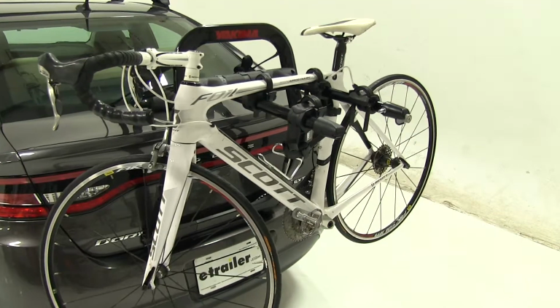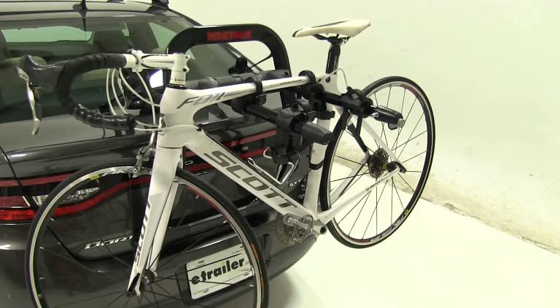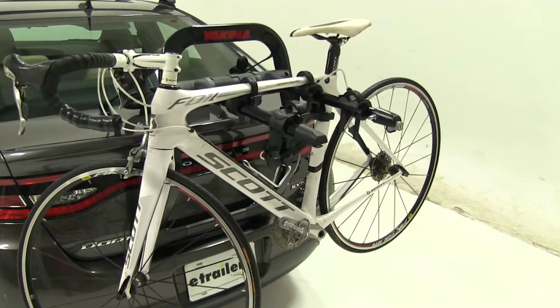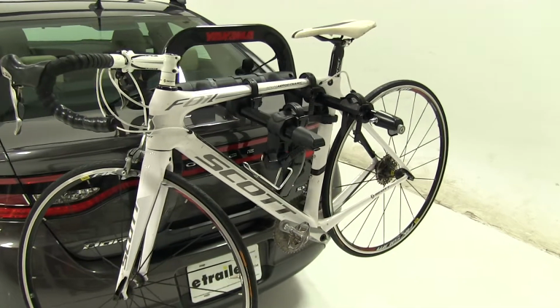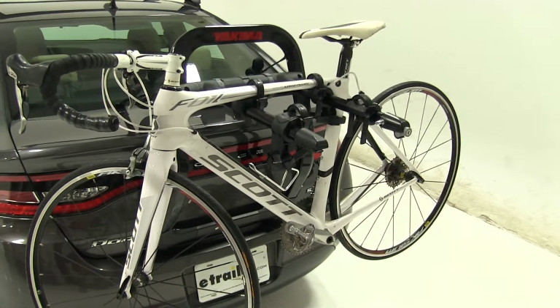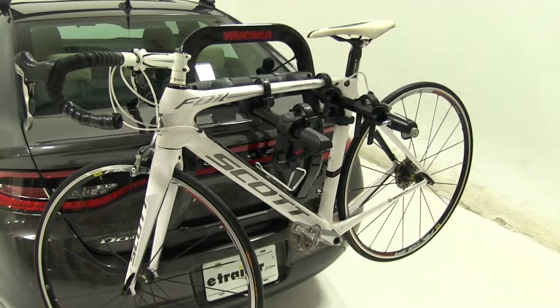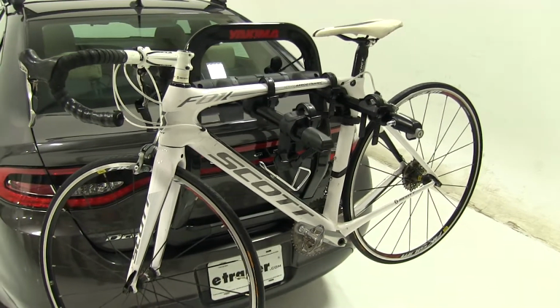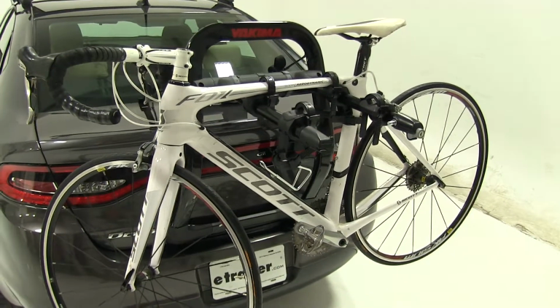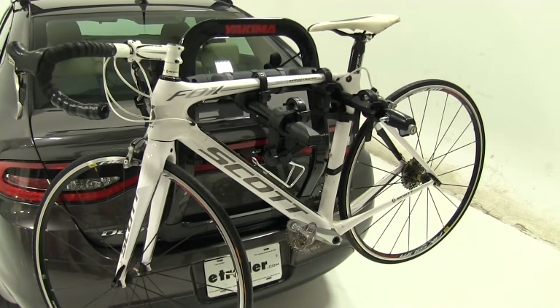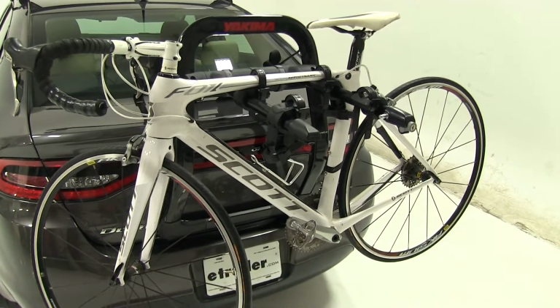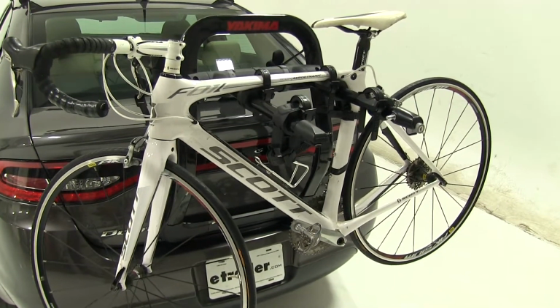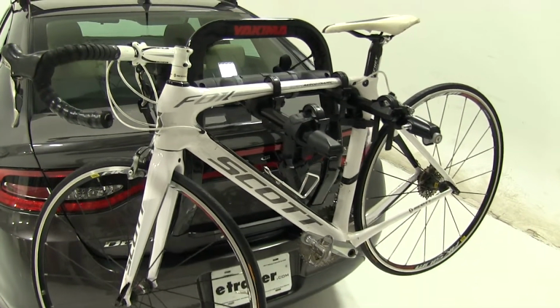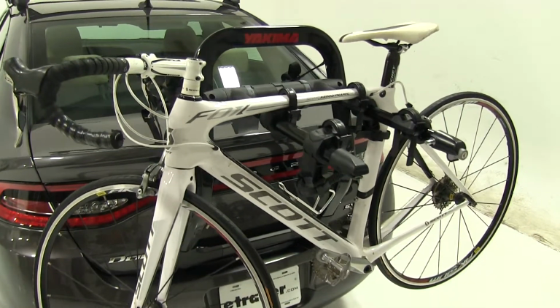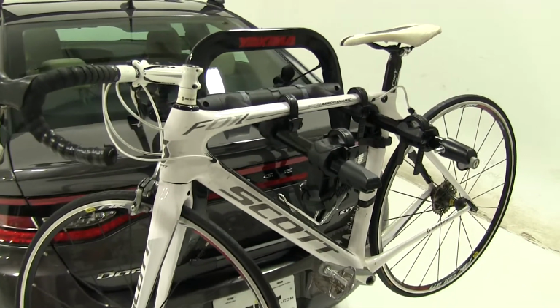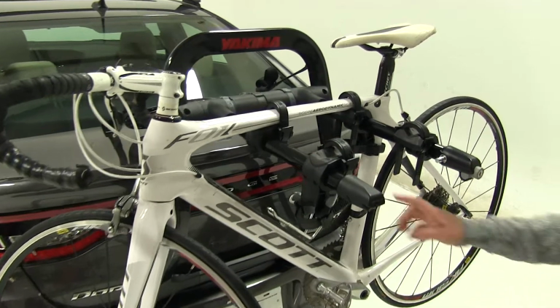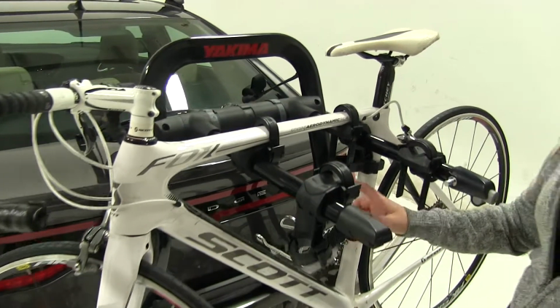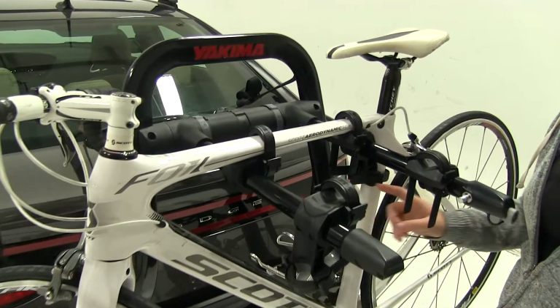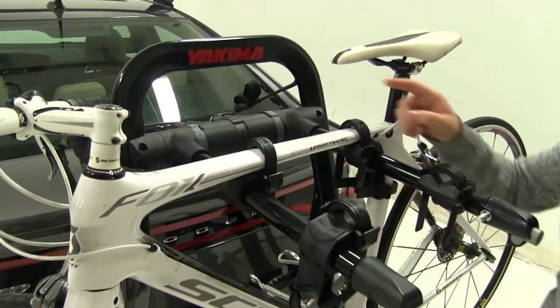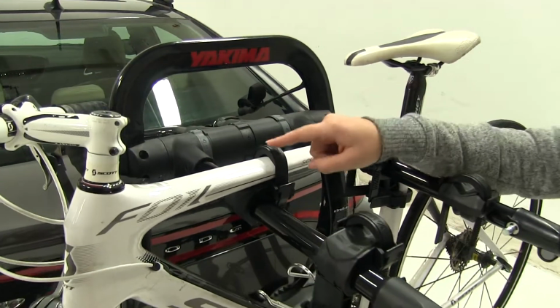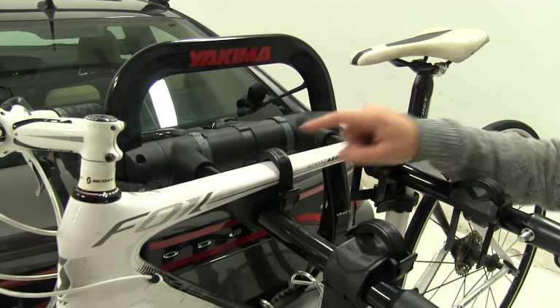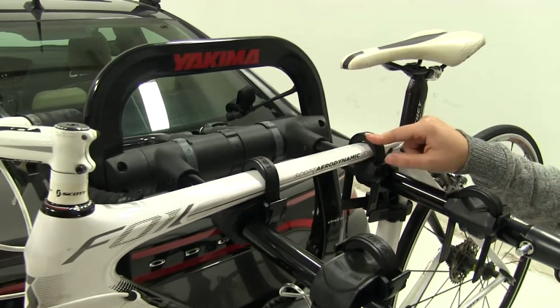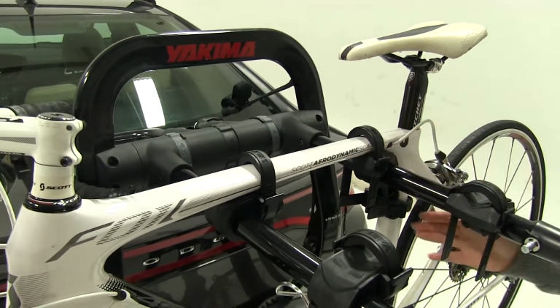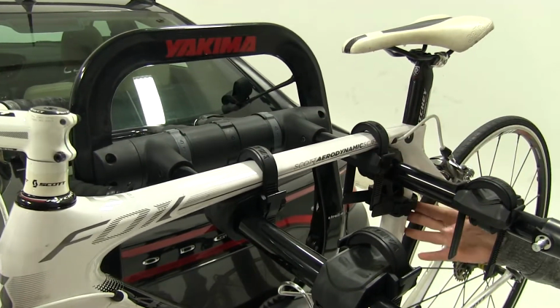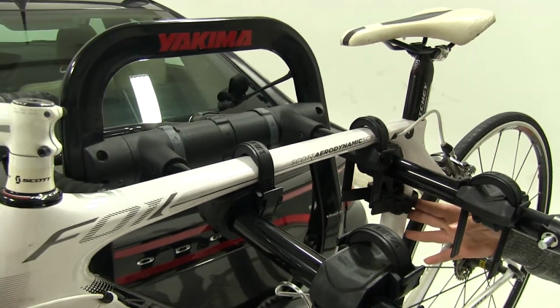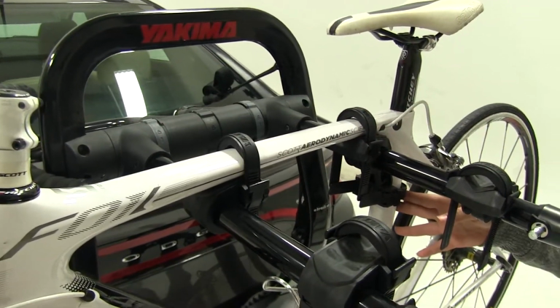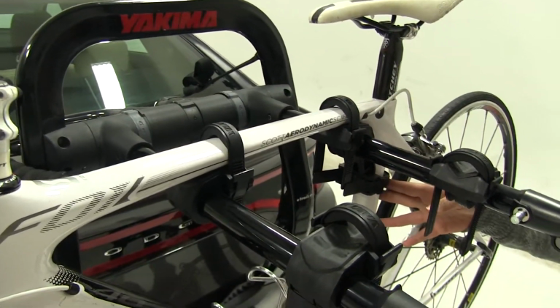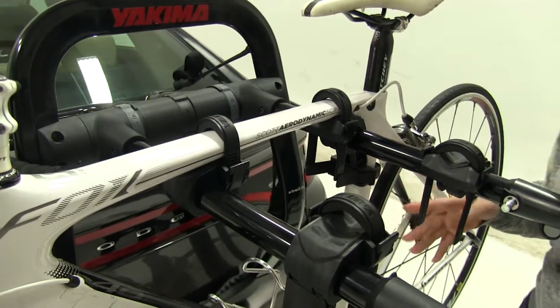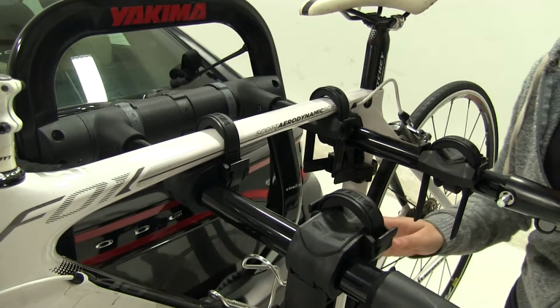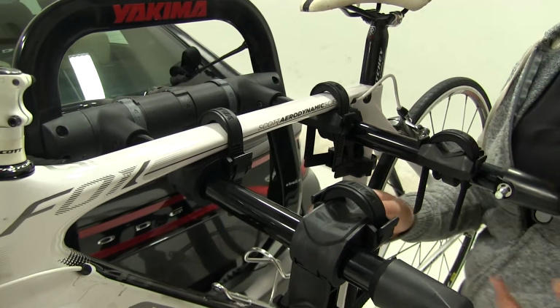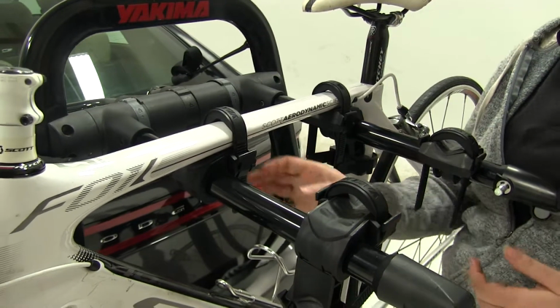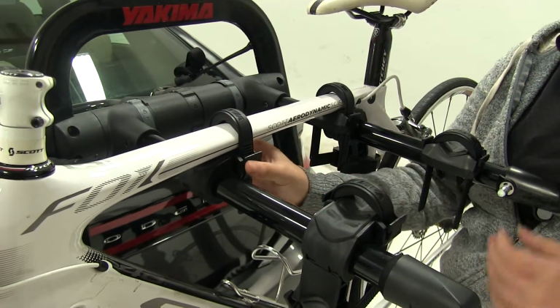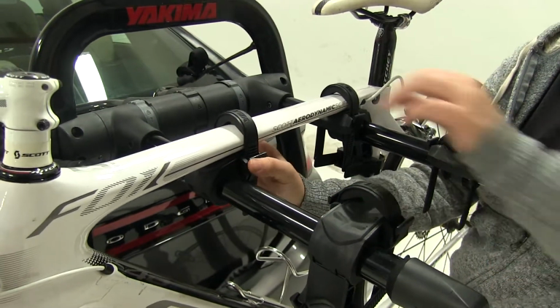We already have our bike secured down, and we're first going to show you how we do that. We have two cradles in place with three straps — two on our frame and one is our anti-sway strap in the back. These are also known by Yakima as zip strips.